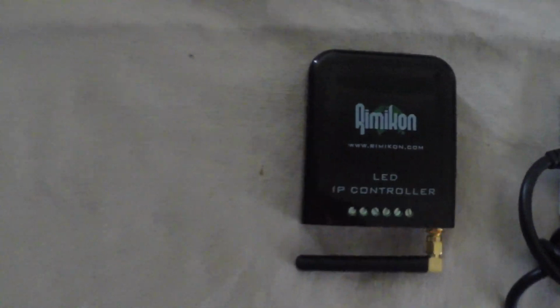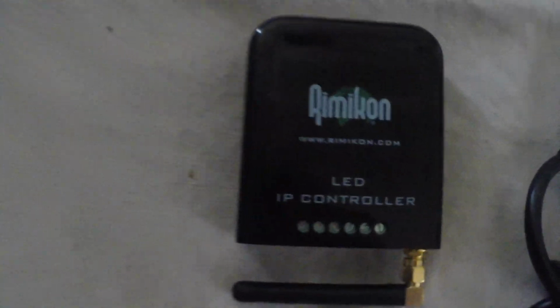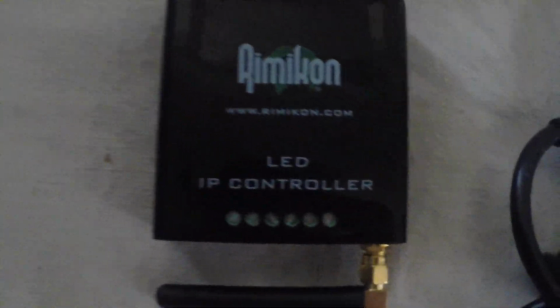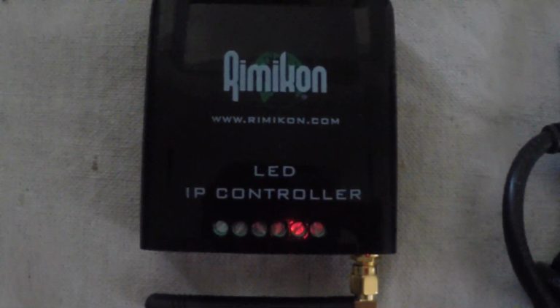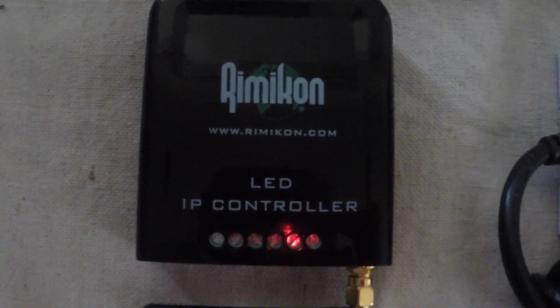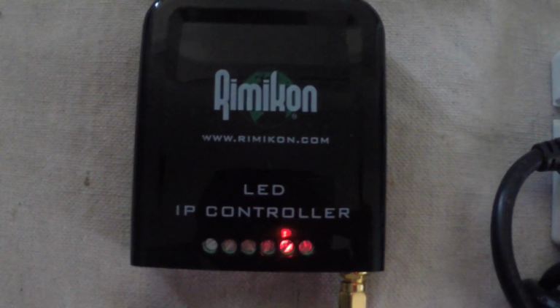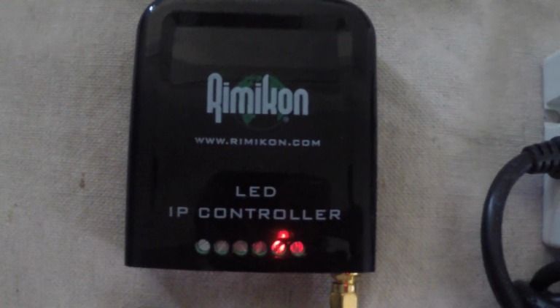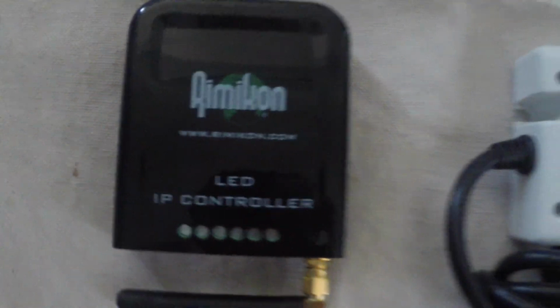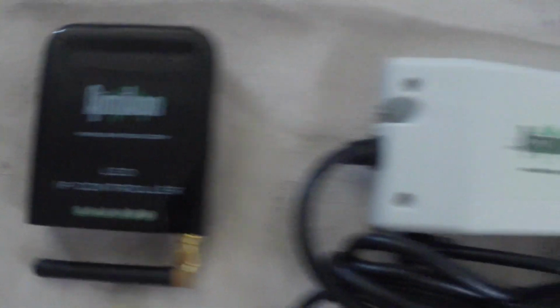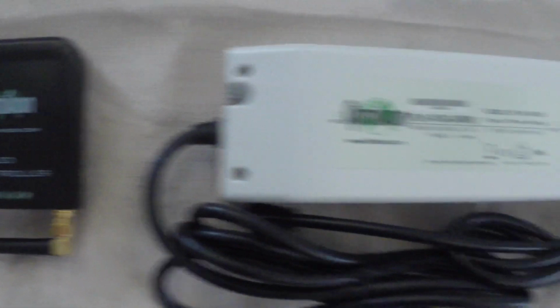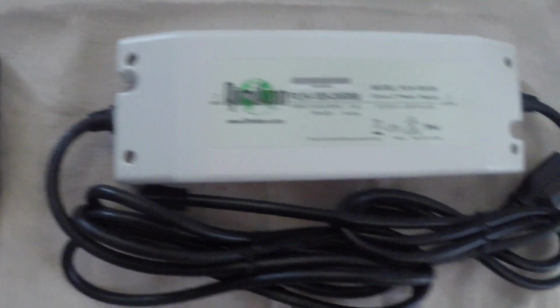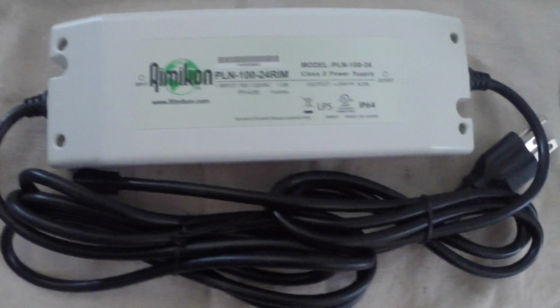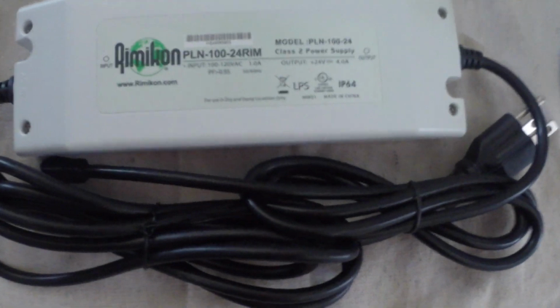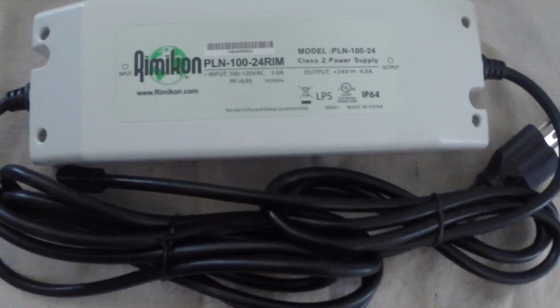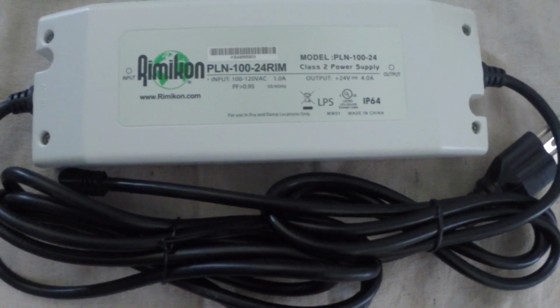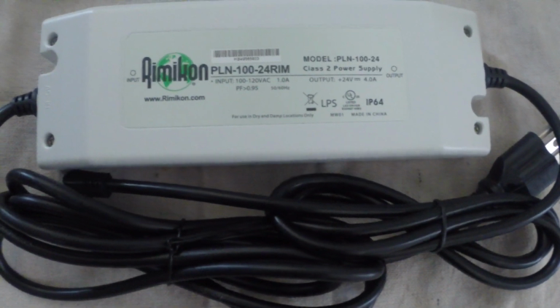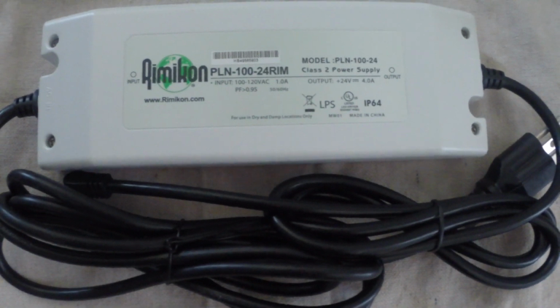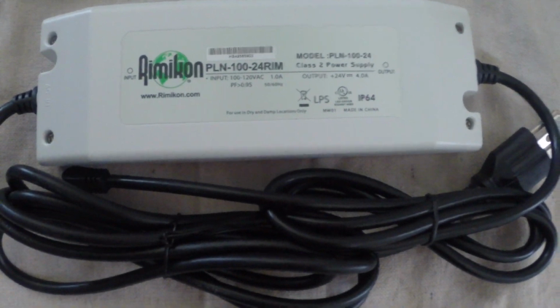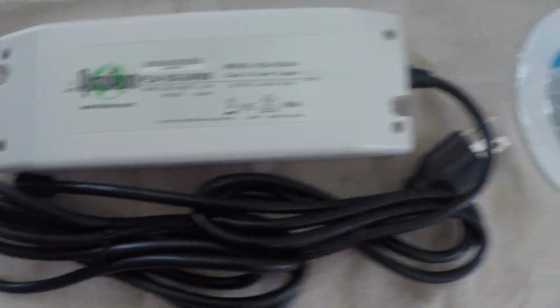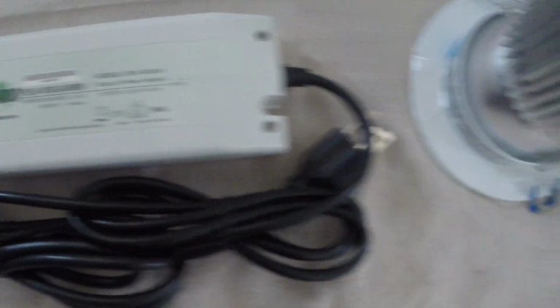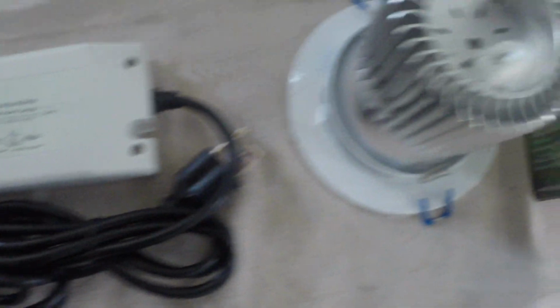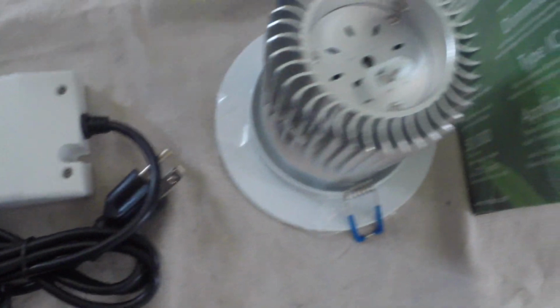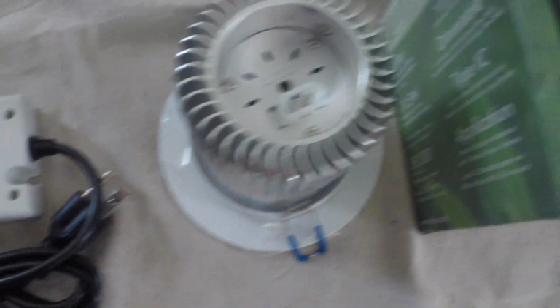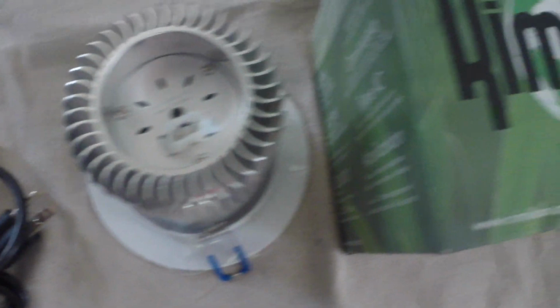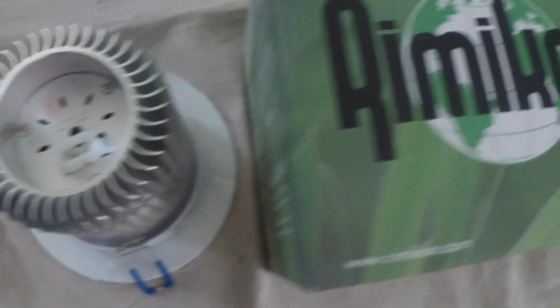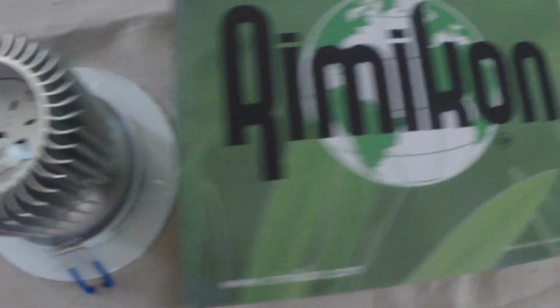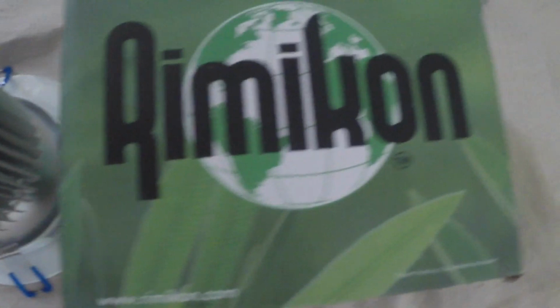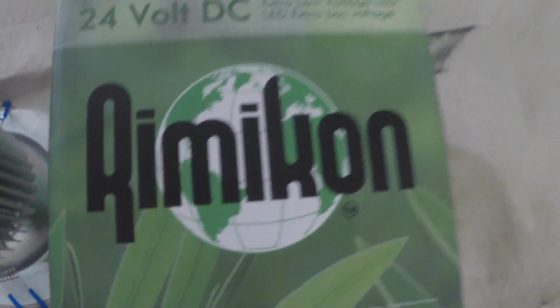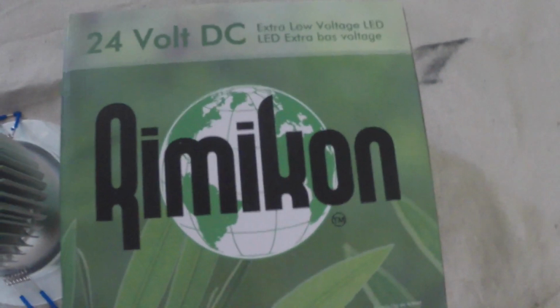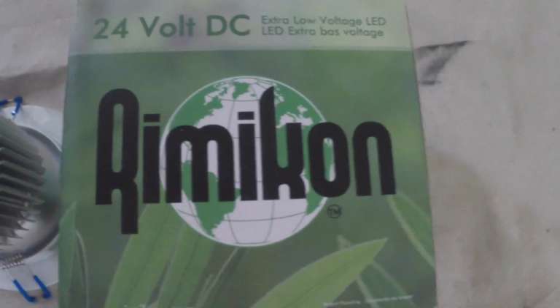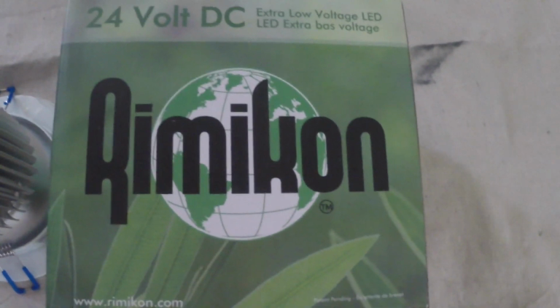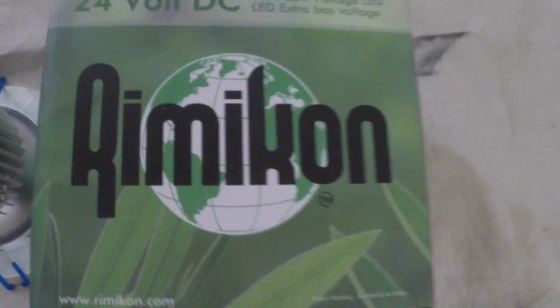For this install, we will need a single Rimicon IP controller, one 24V power supply, and 6 Rimicon LED IP 24V pot lights.